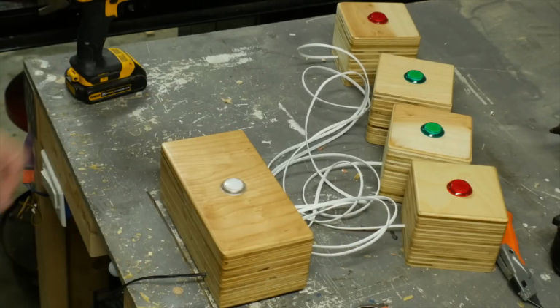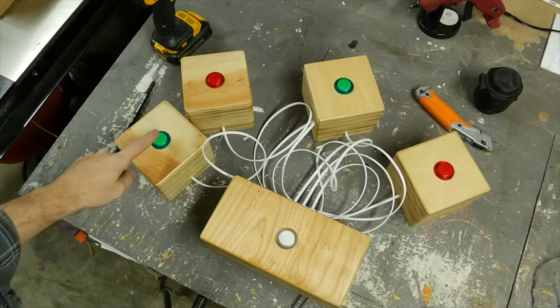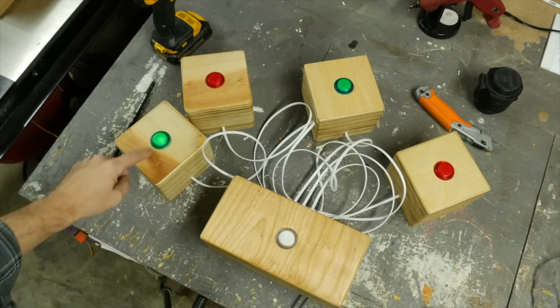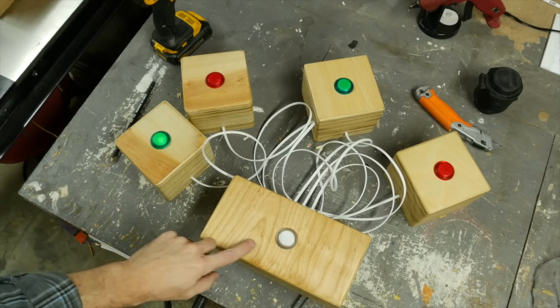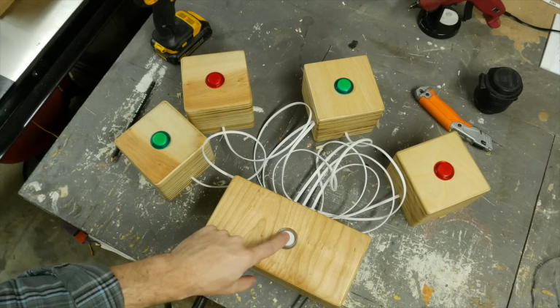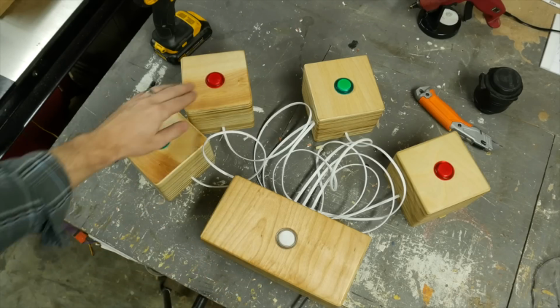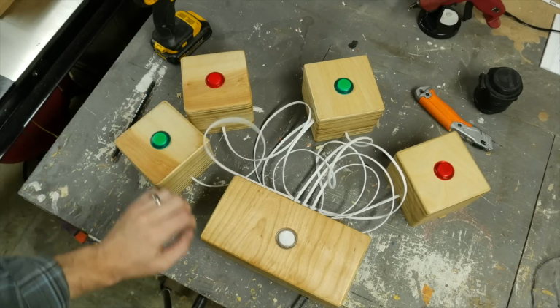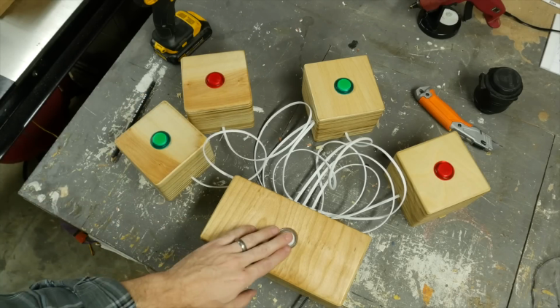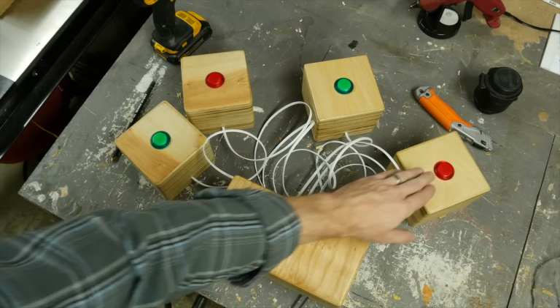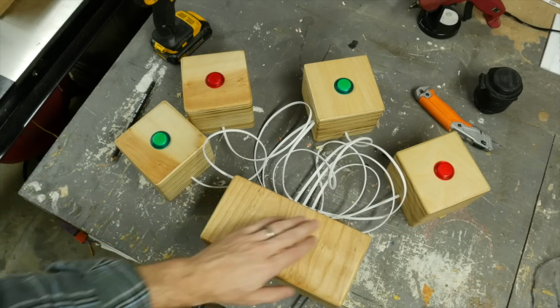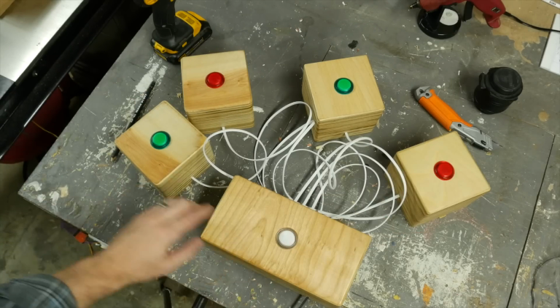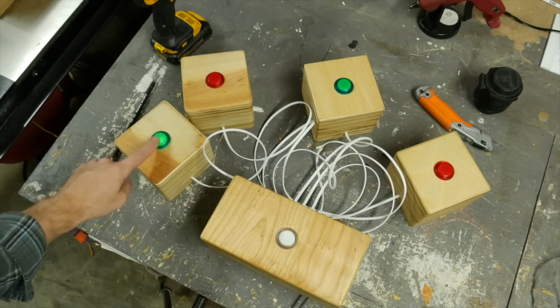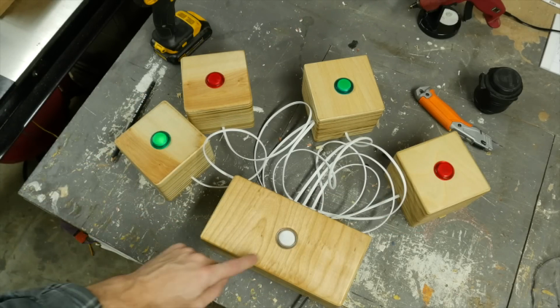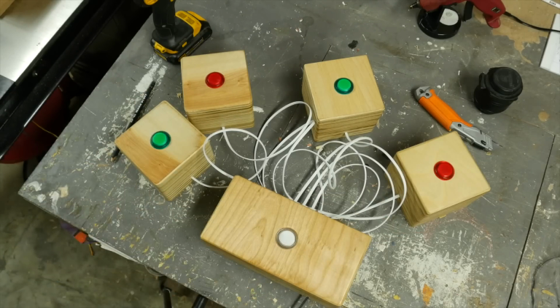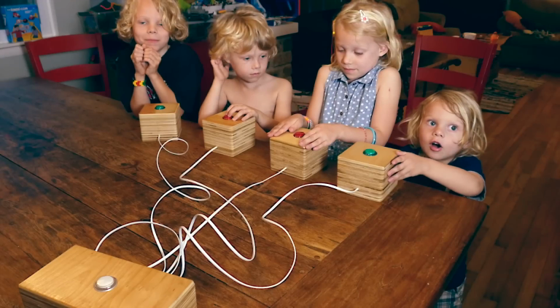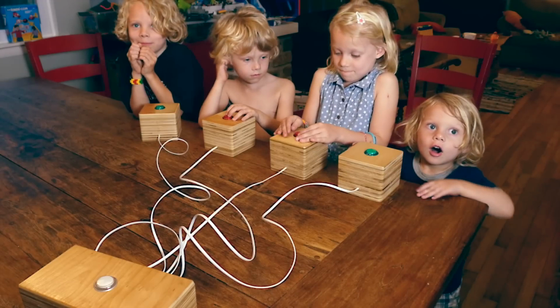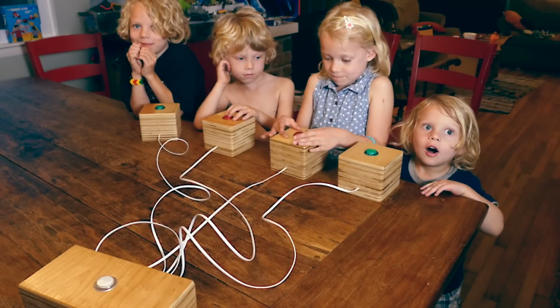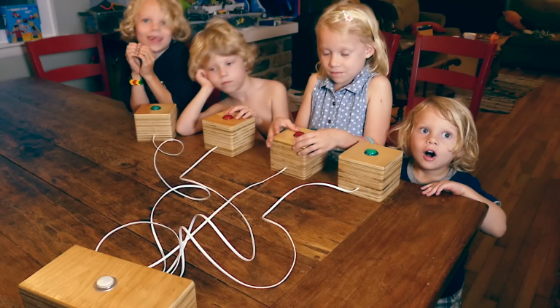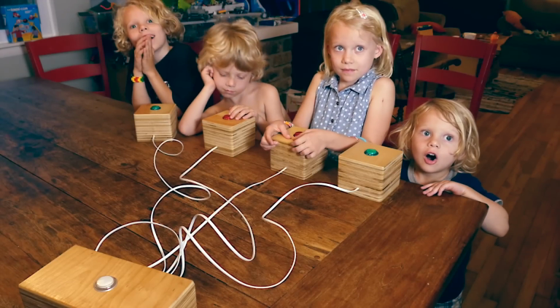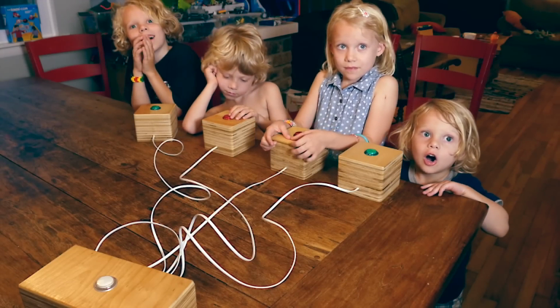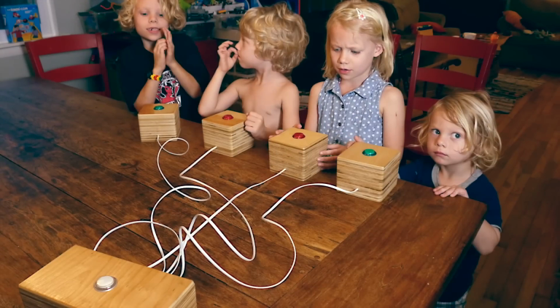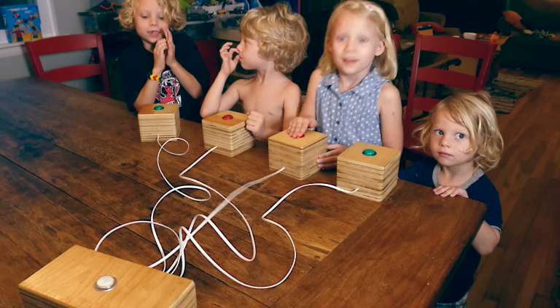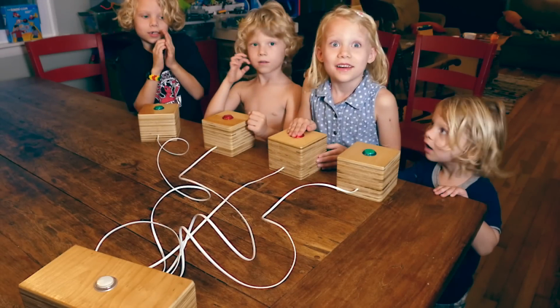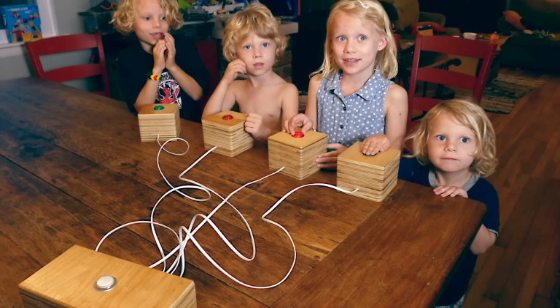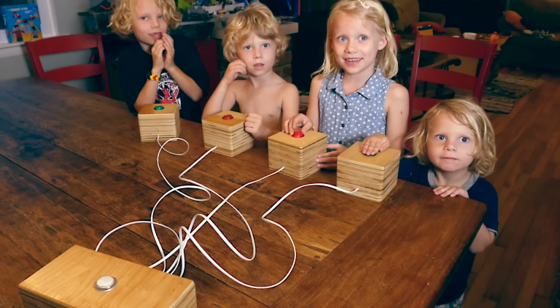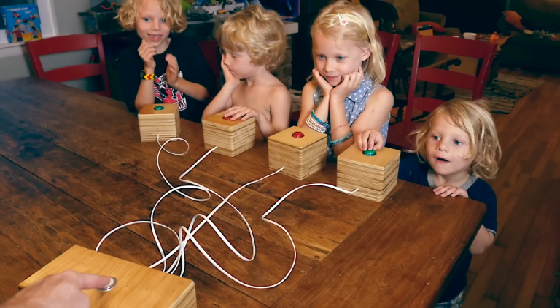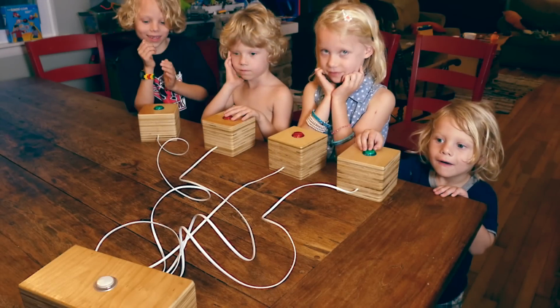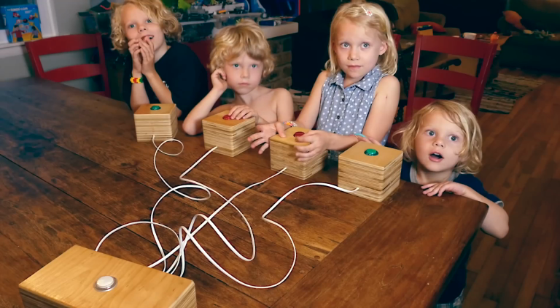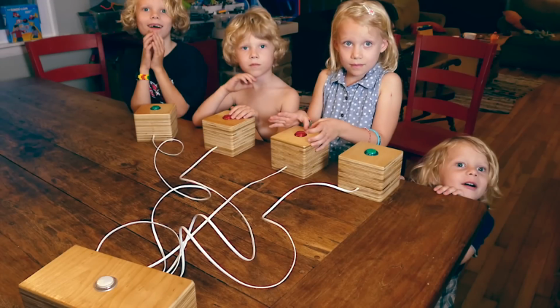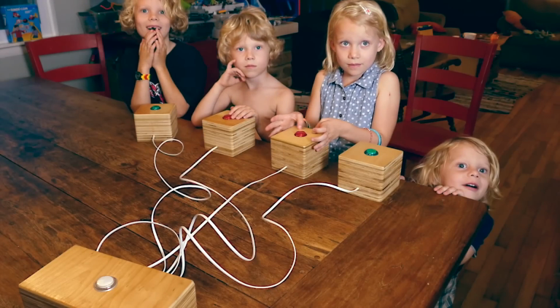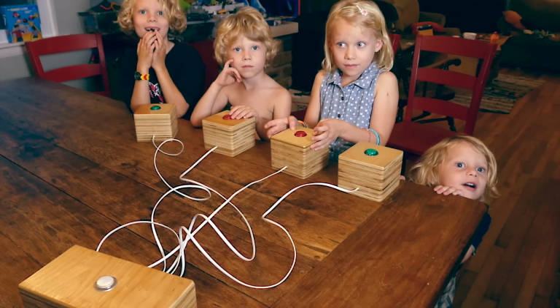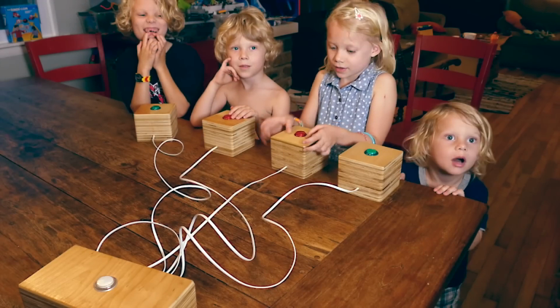Then it was done. I made sure to test all the buttons to make sure everything worked before taking it to the kids to see if they liked it. The first button that gets pressed lights up, and once one is lit up, none of the others will light up until I hit the reset button — that way we know who is the first person to answer.